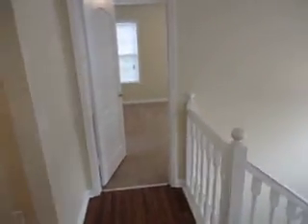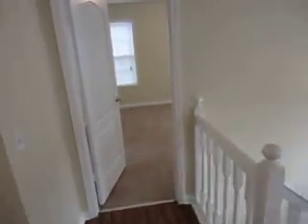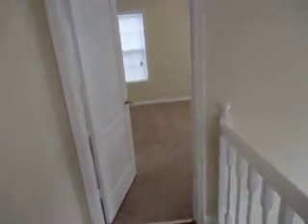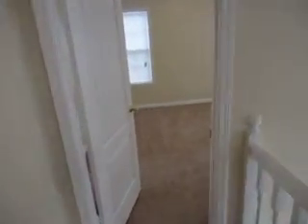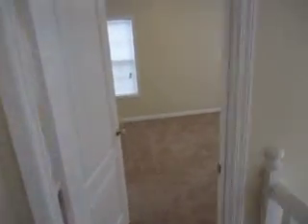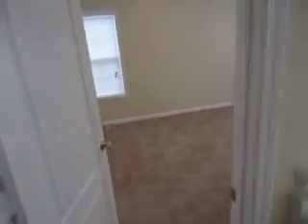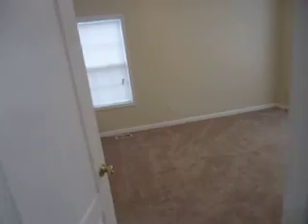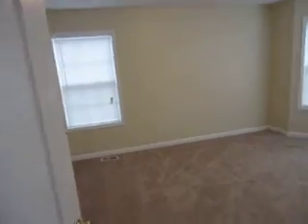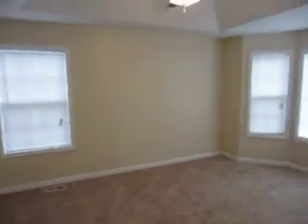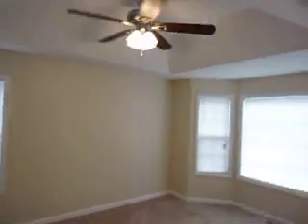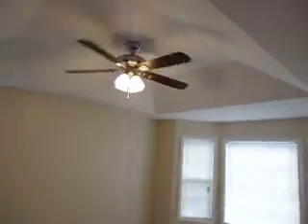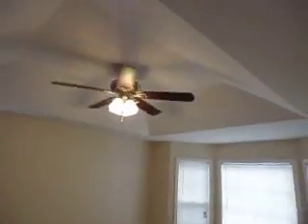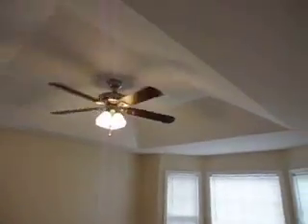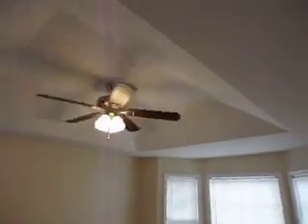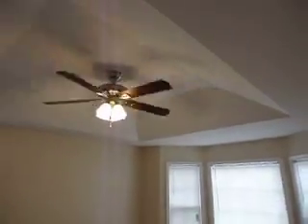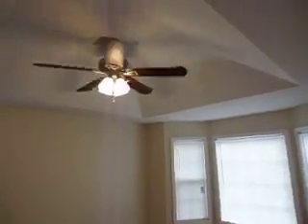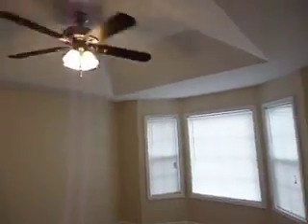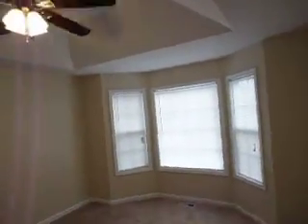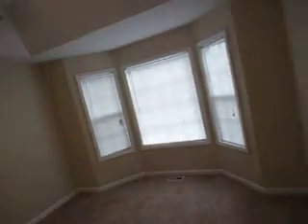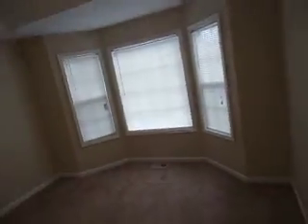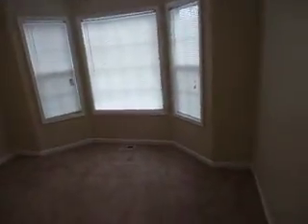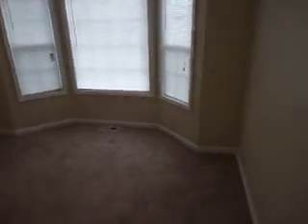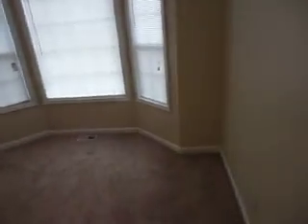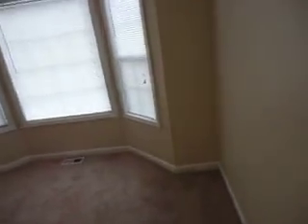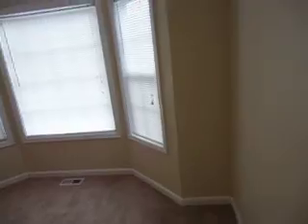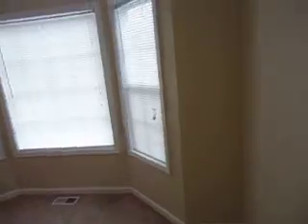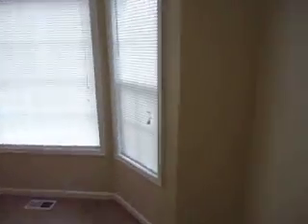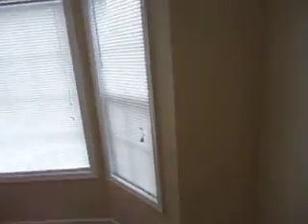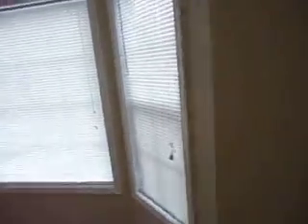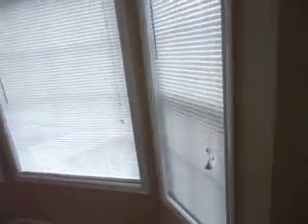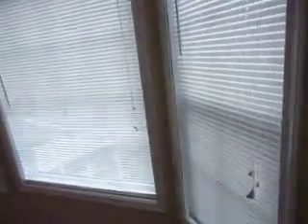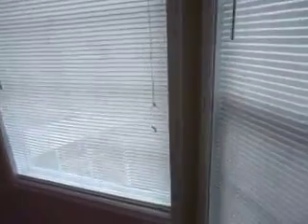Here we are in the master bedroom. Tray ceilings, a 52-inch ceiling fan — and that's brand new by the way — and a bay window.